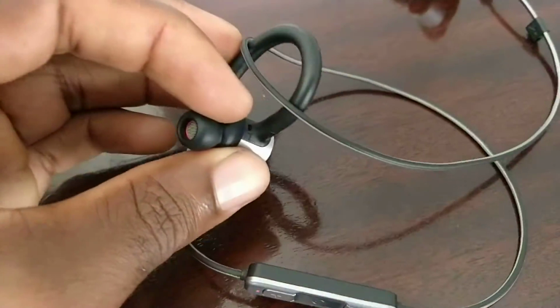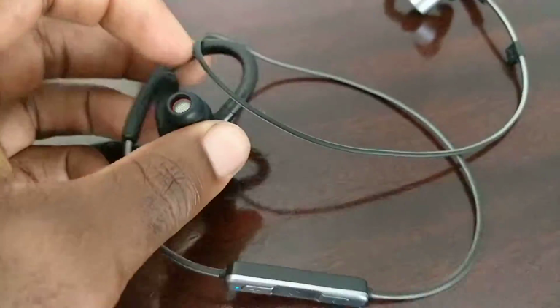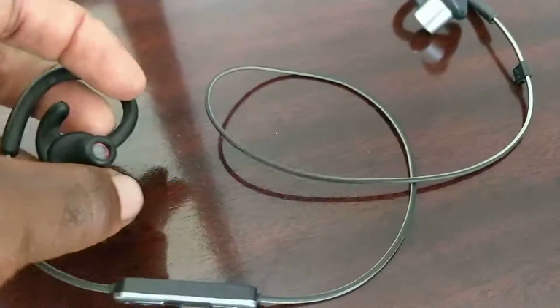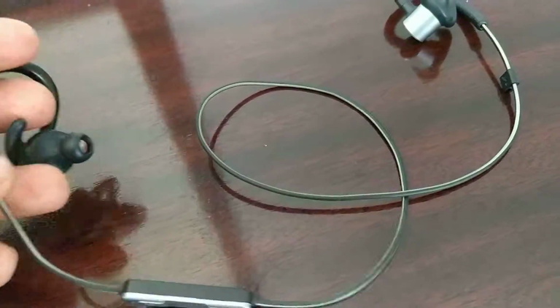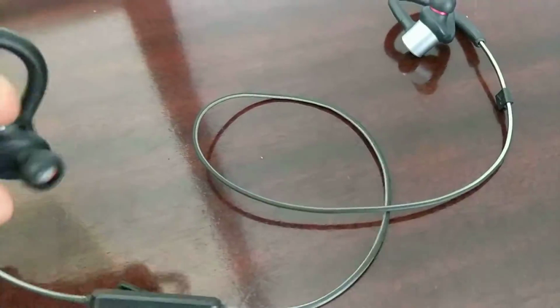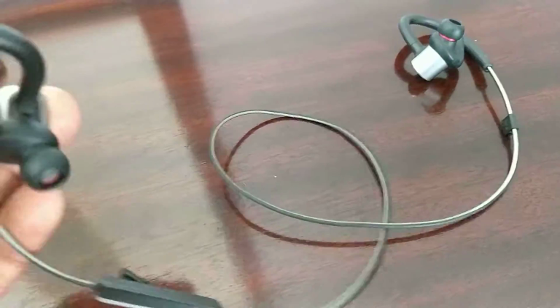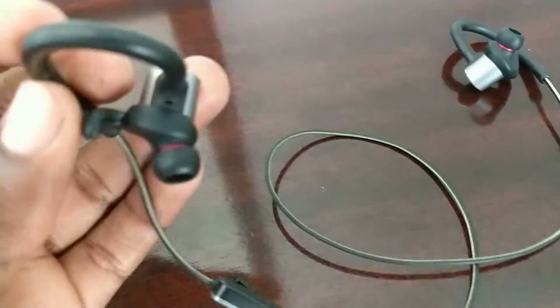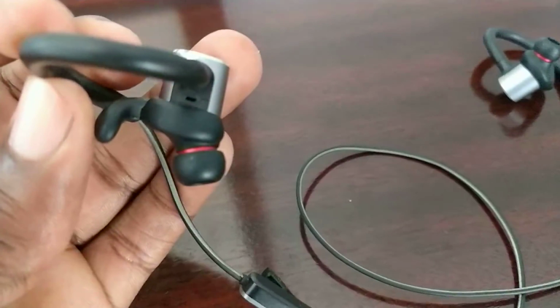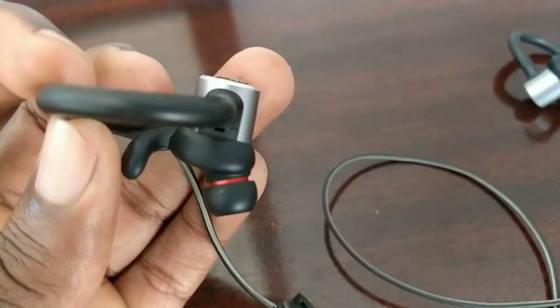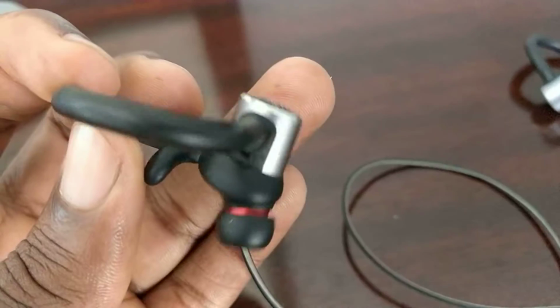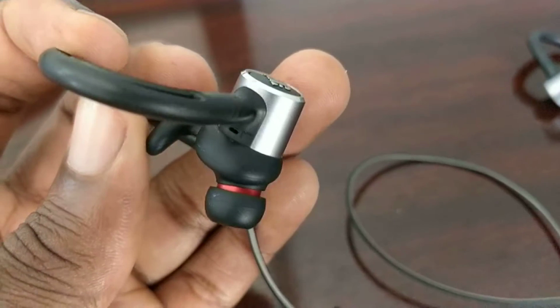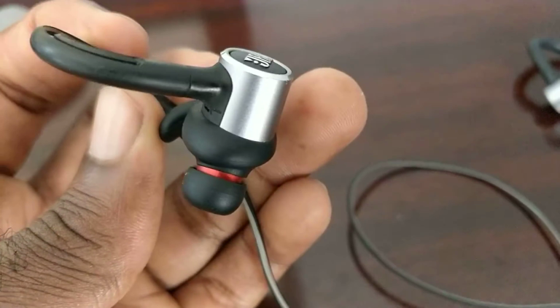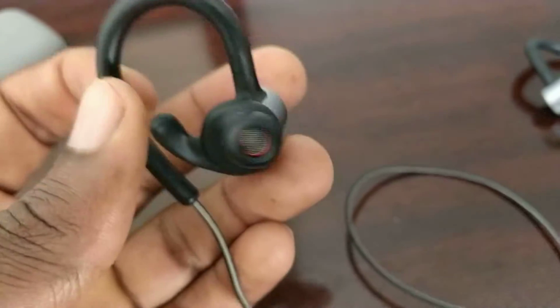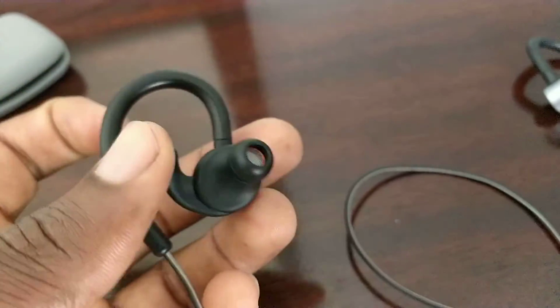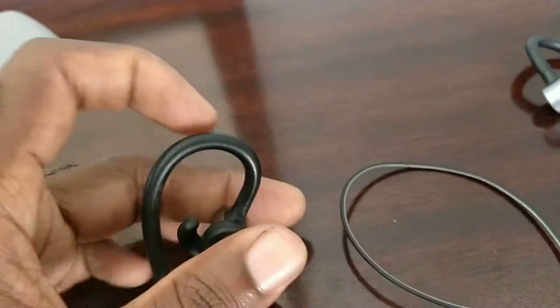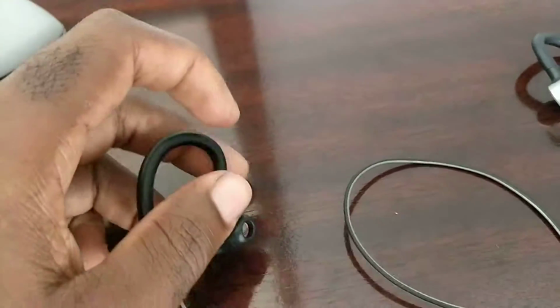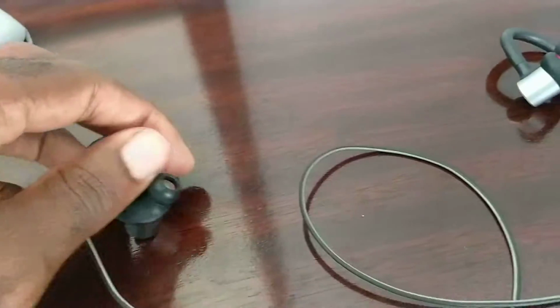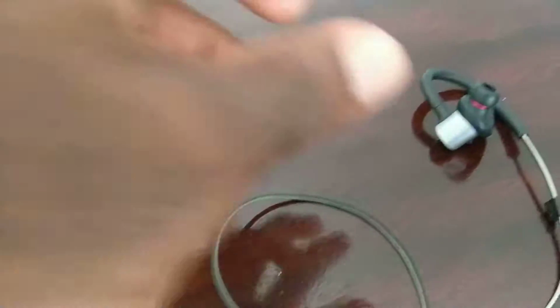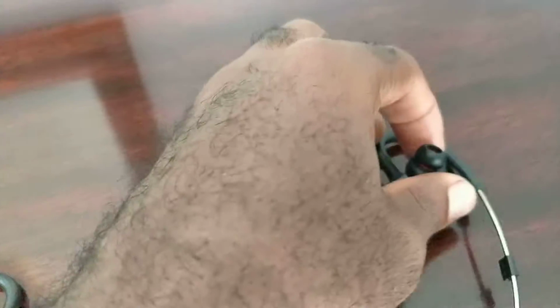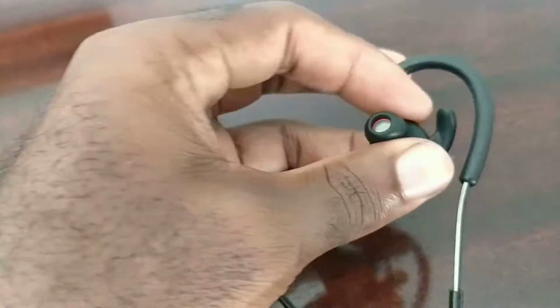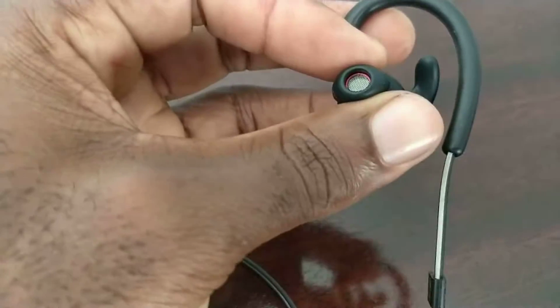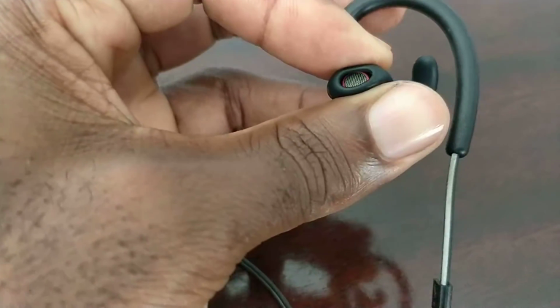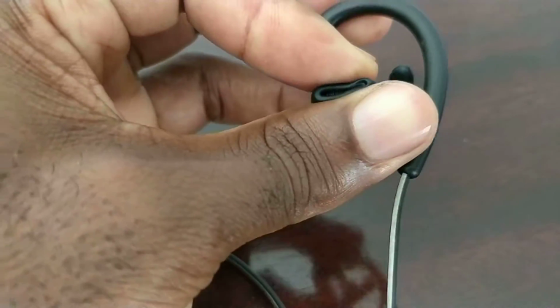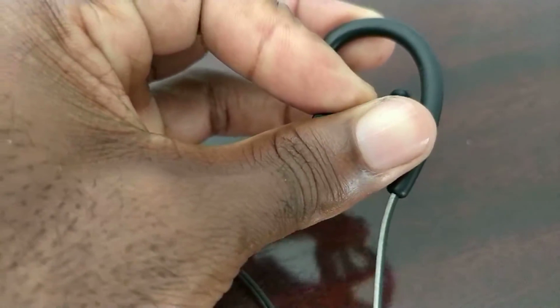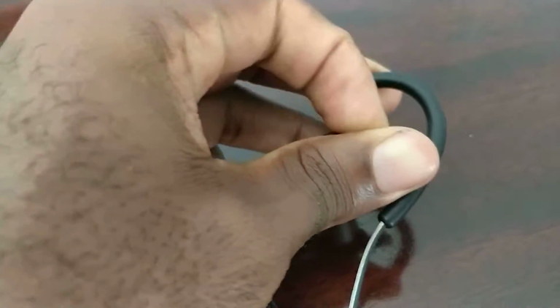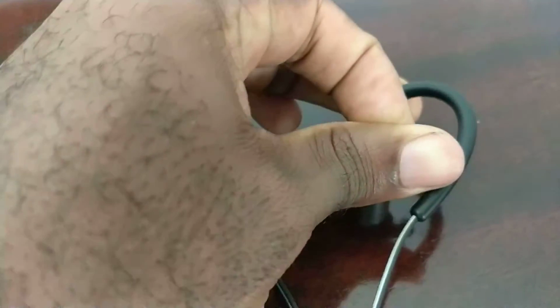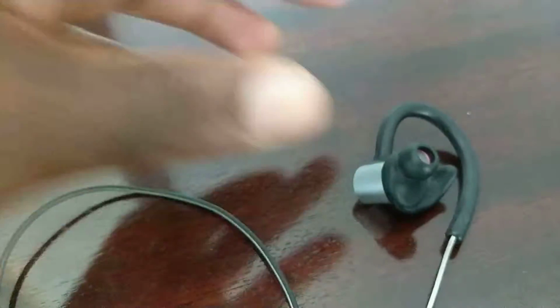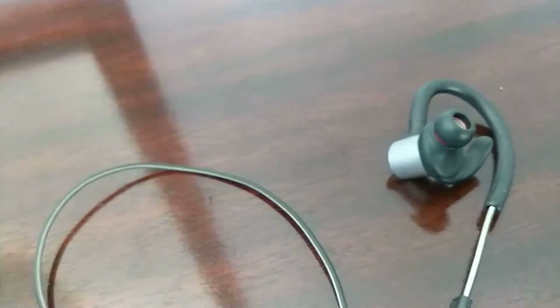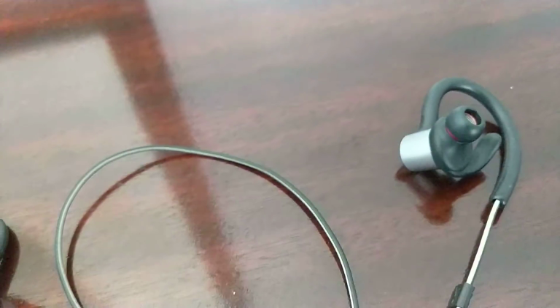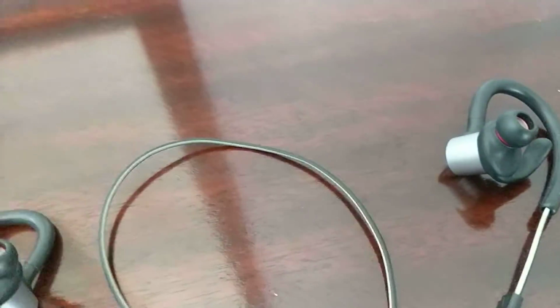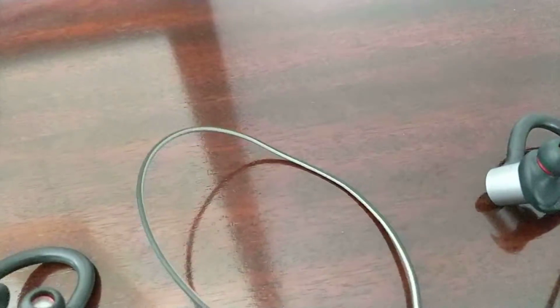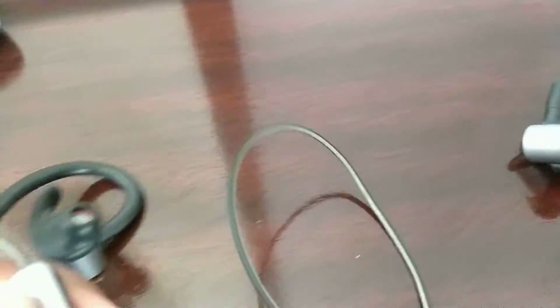Other than that I have no complaints about these earbuds. I really like them. I've never had any issues with them and I would highly recommend them.